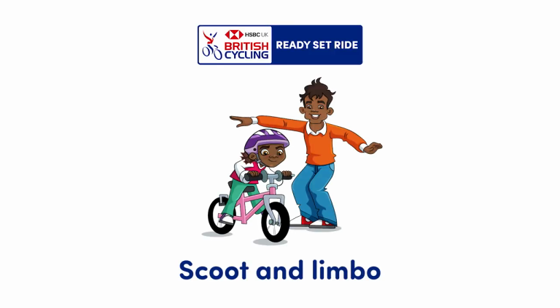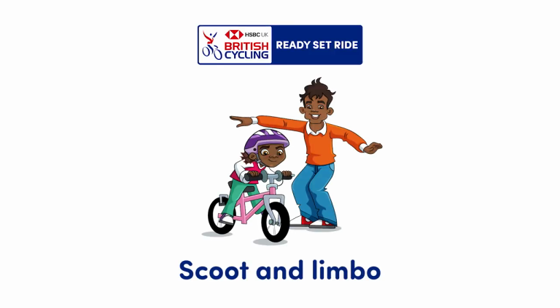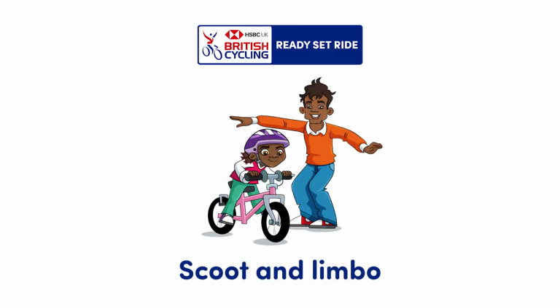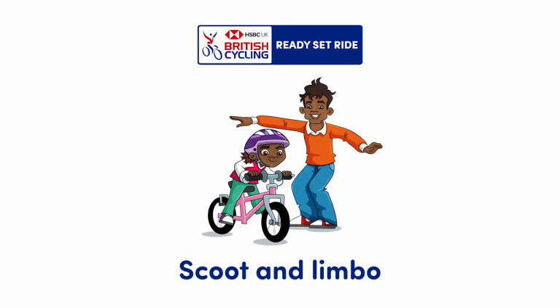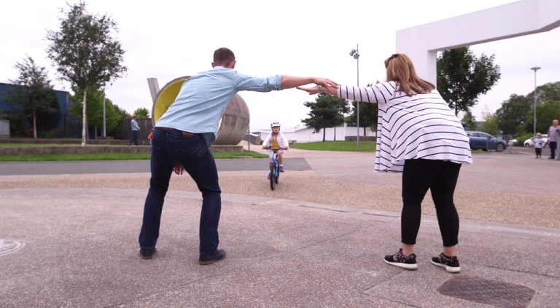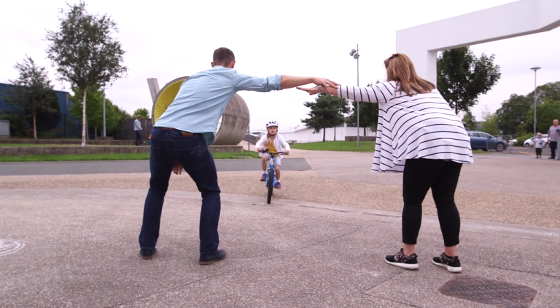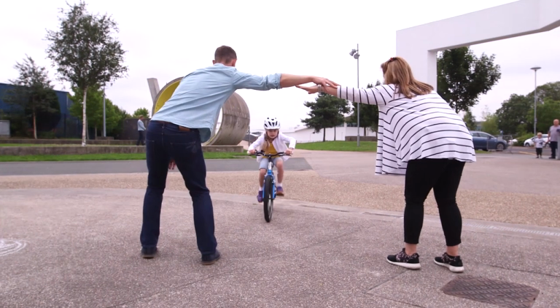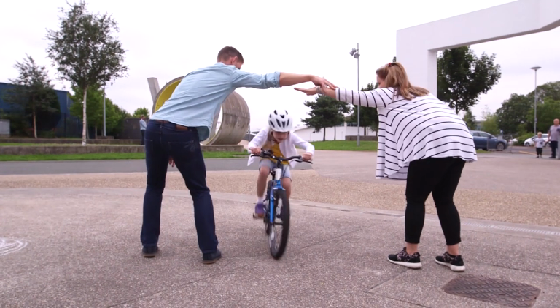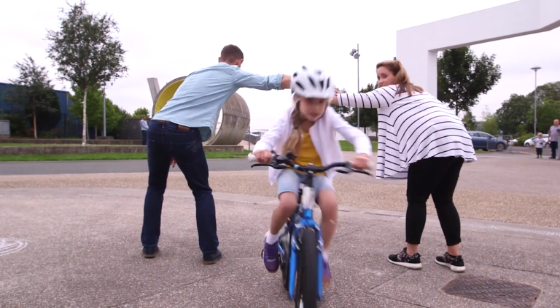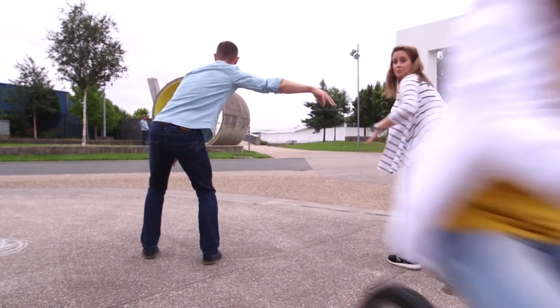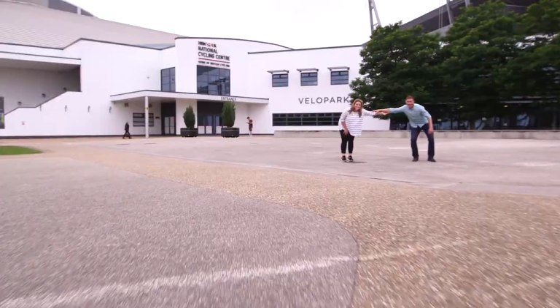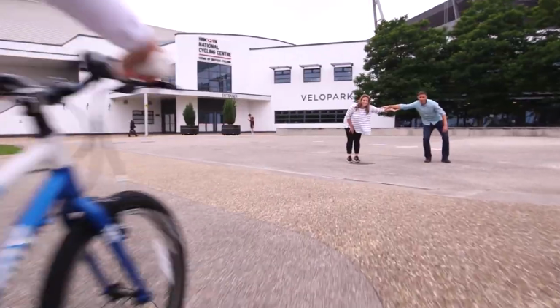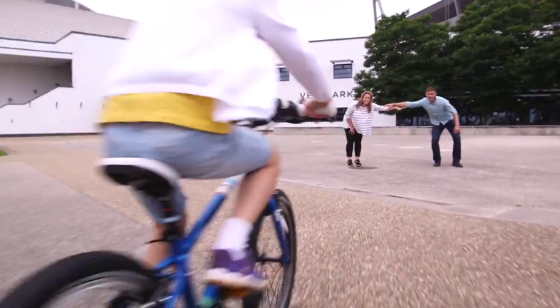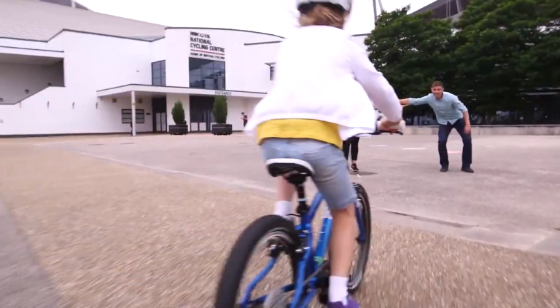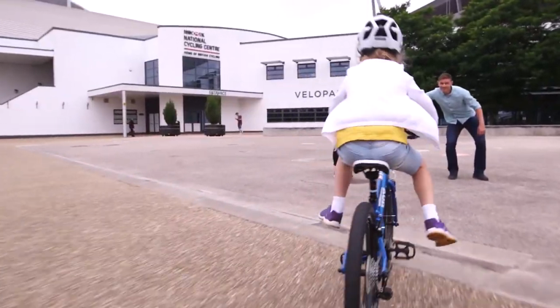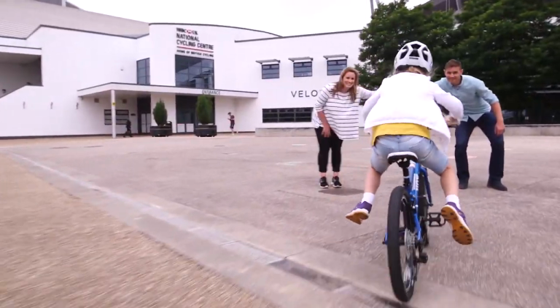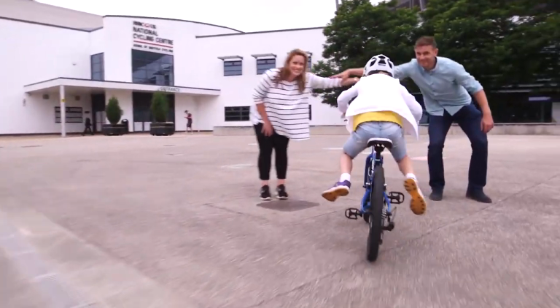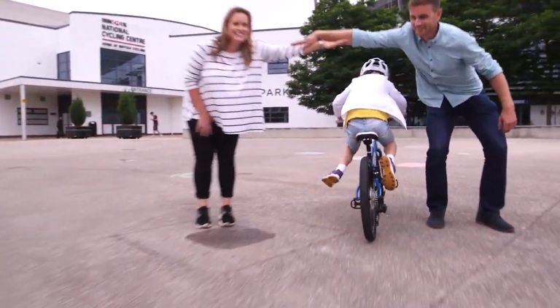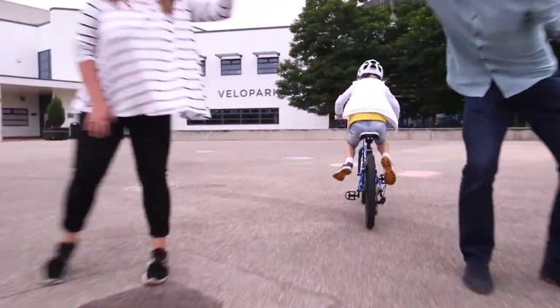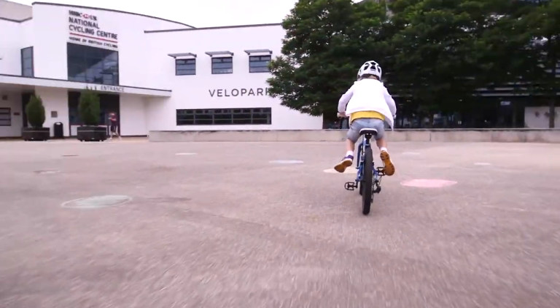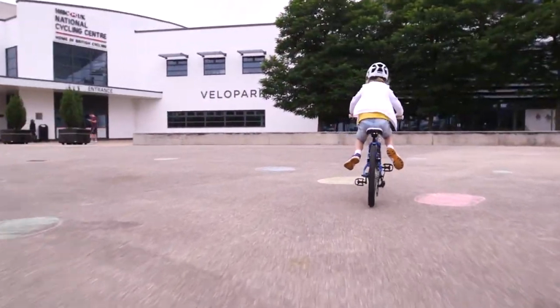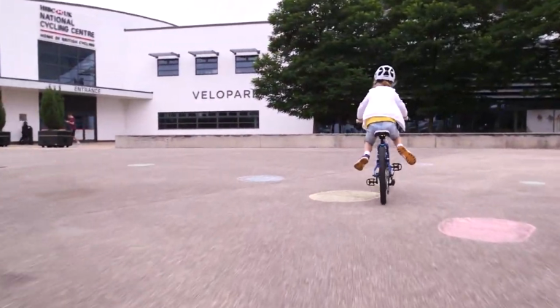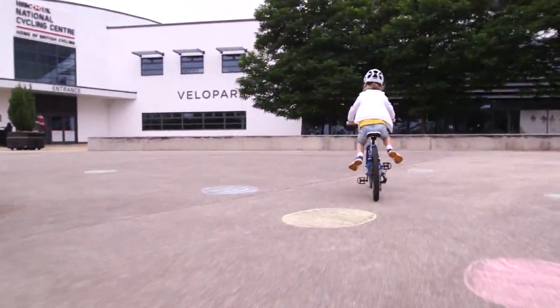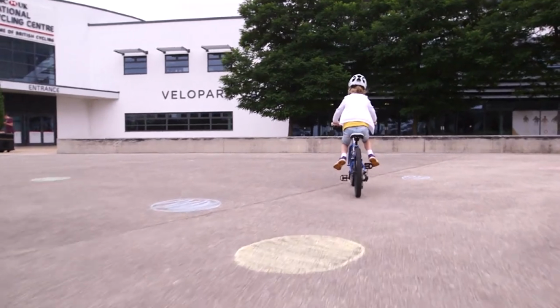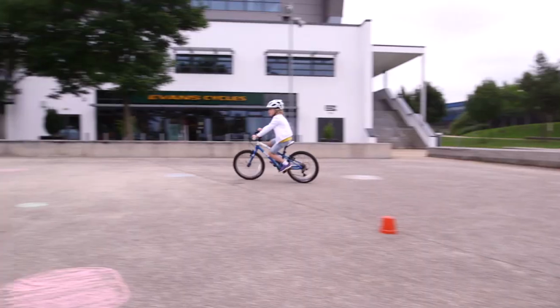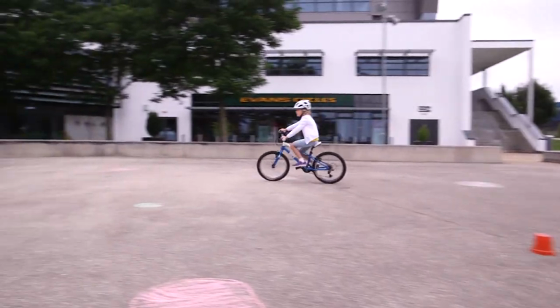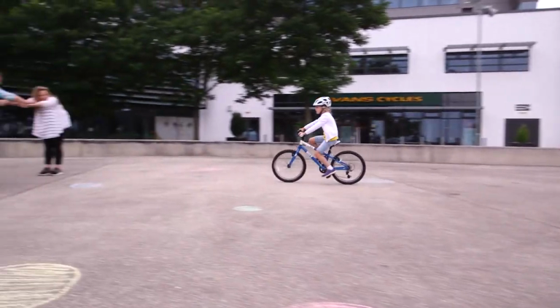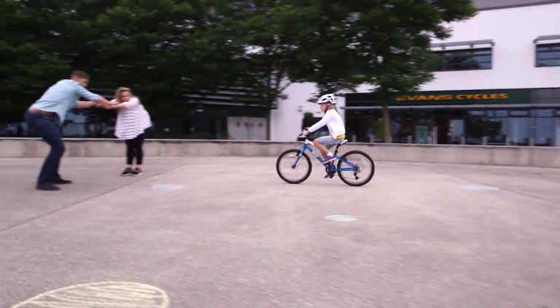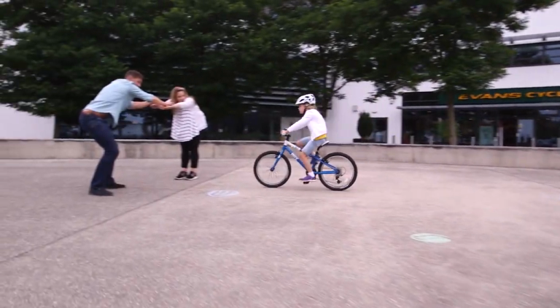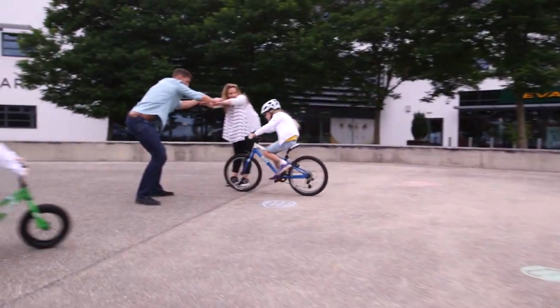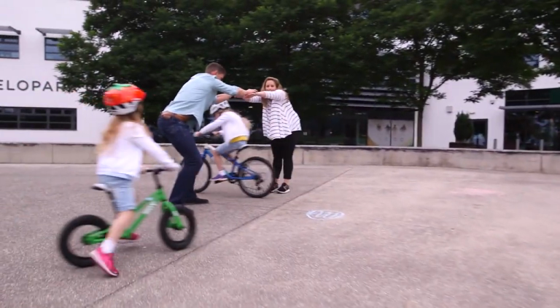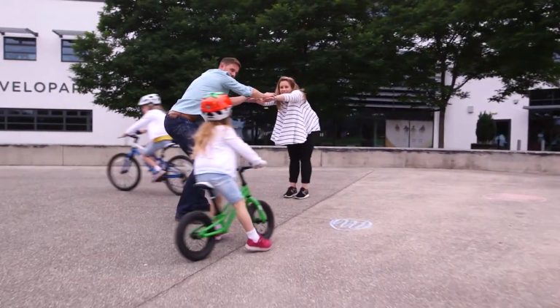Scoot and Limbo. This game will help you move your body when you are on your bike. It can help you to duck under low-hanging branches in the park or on woodland trails. You can play this on balance bikes and on pedal bikes.